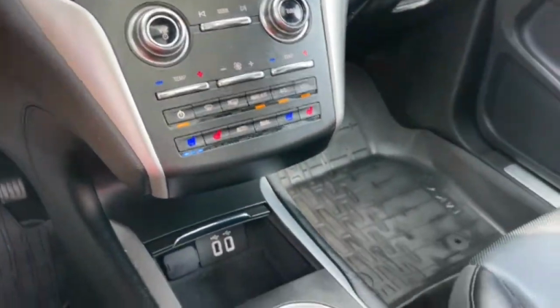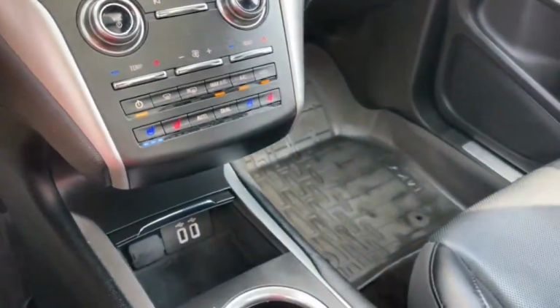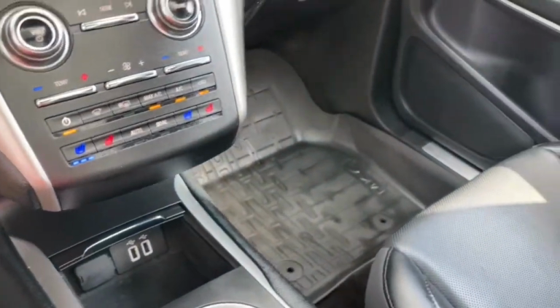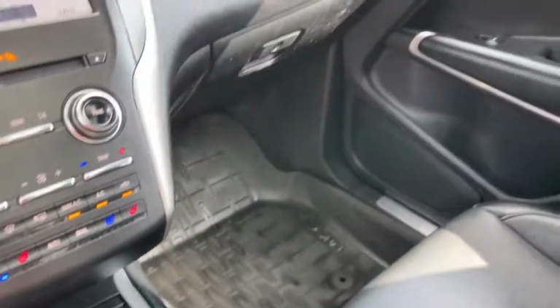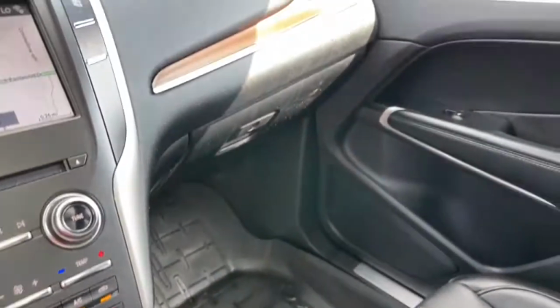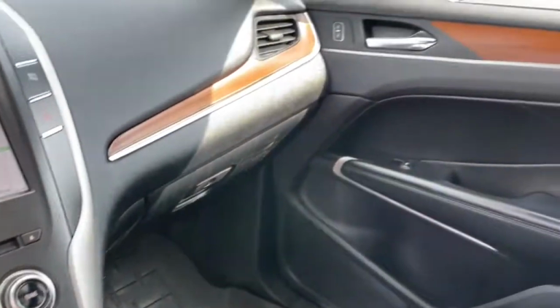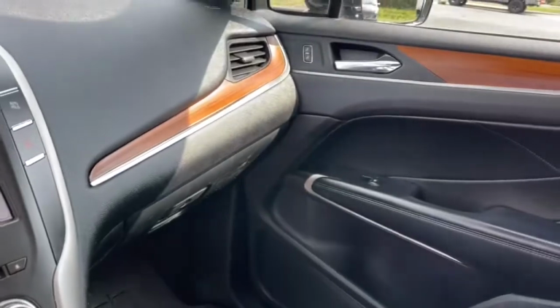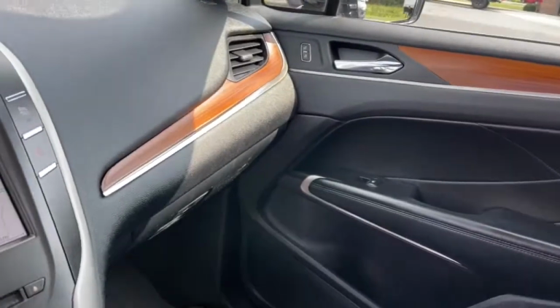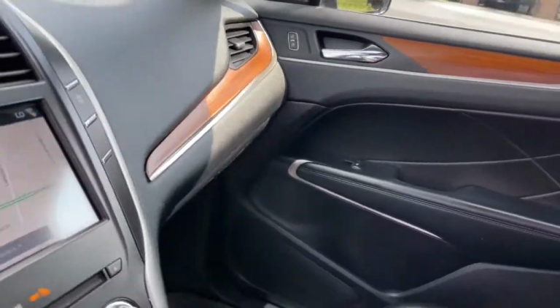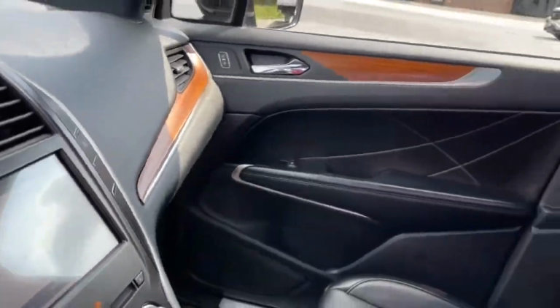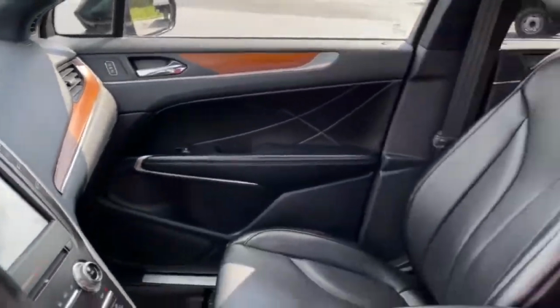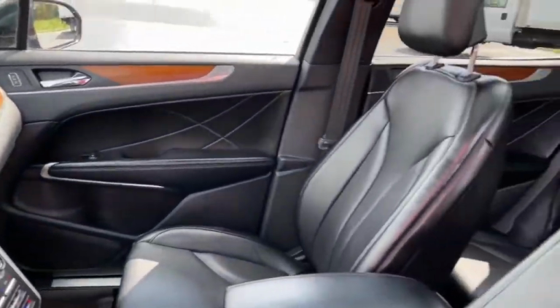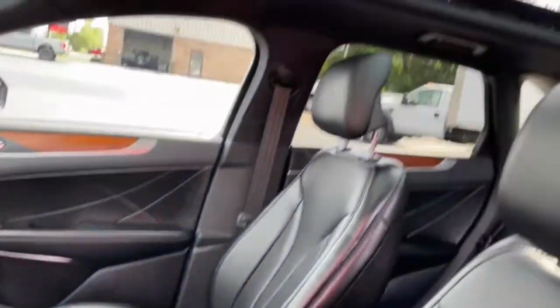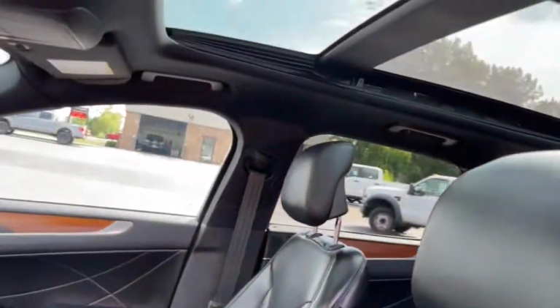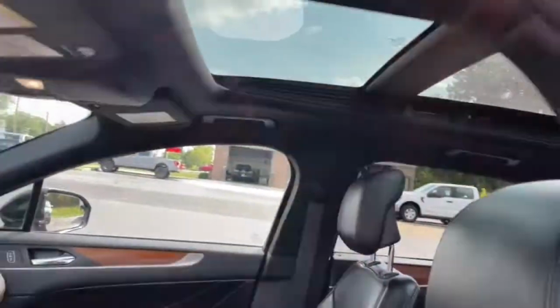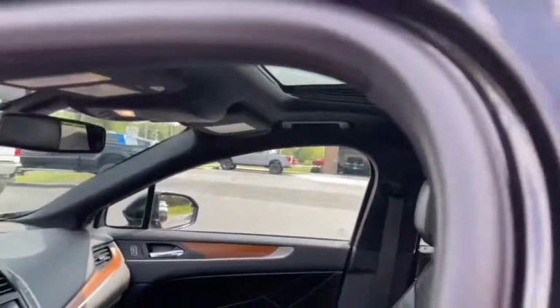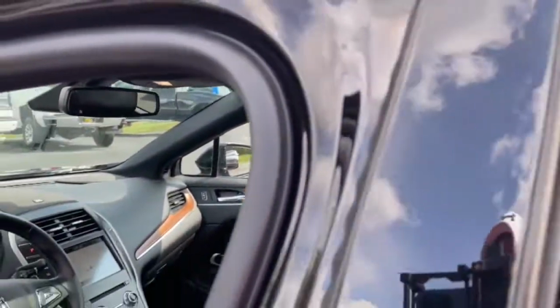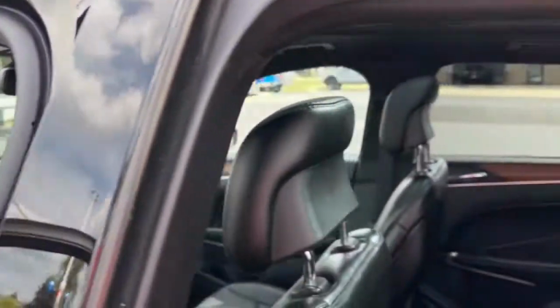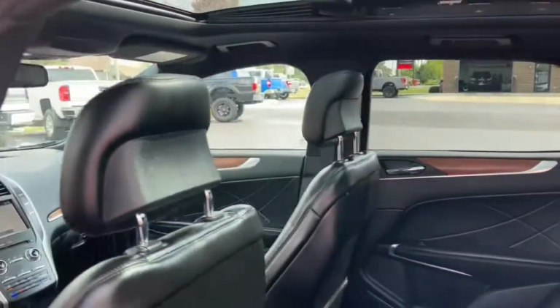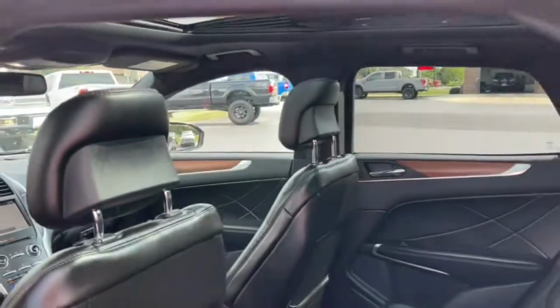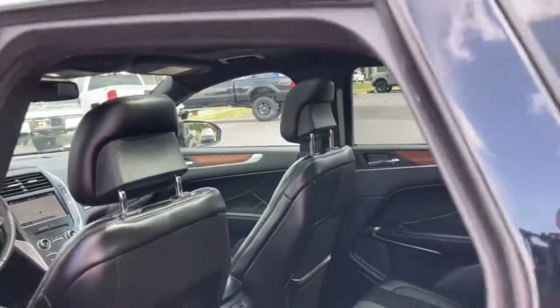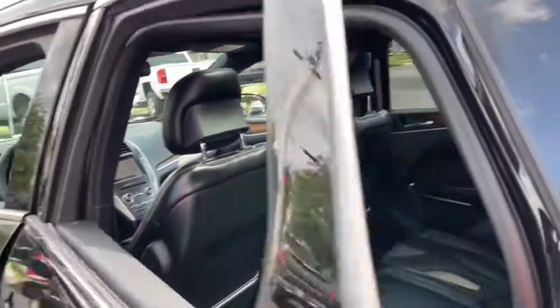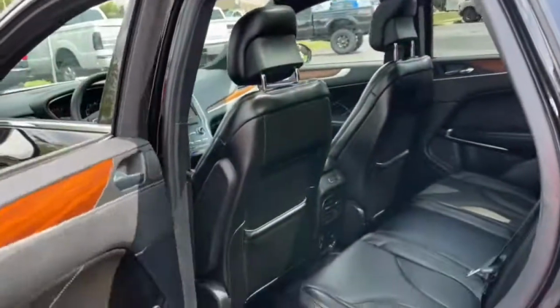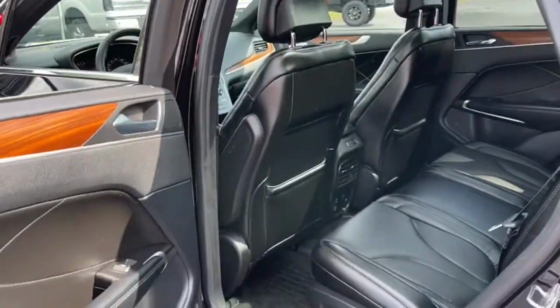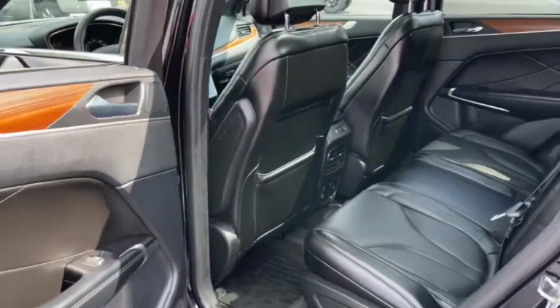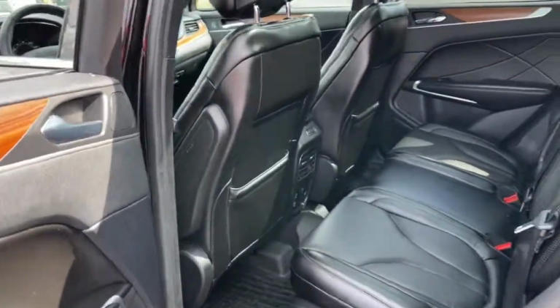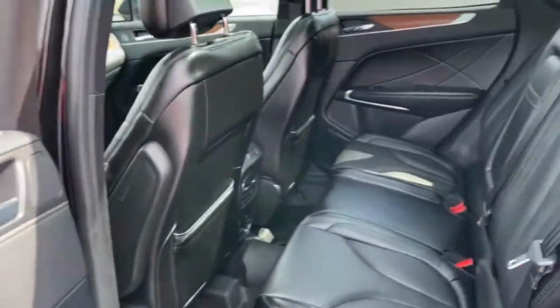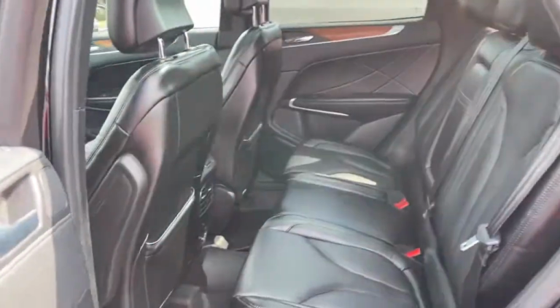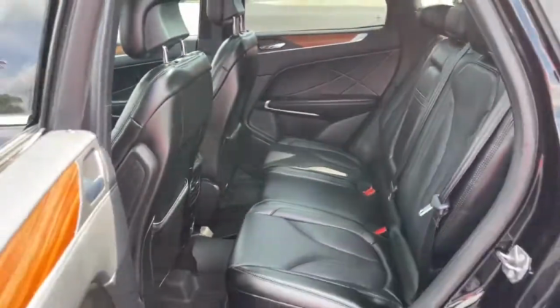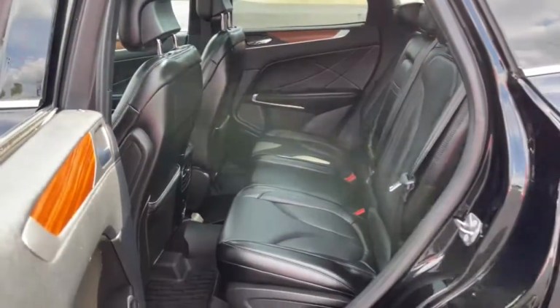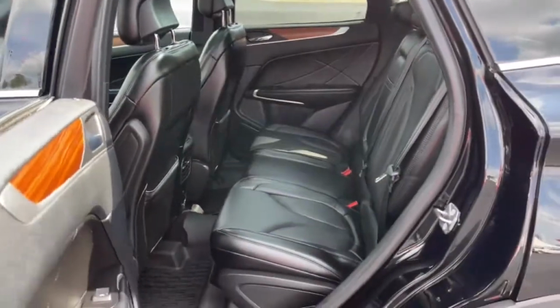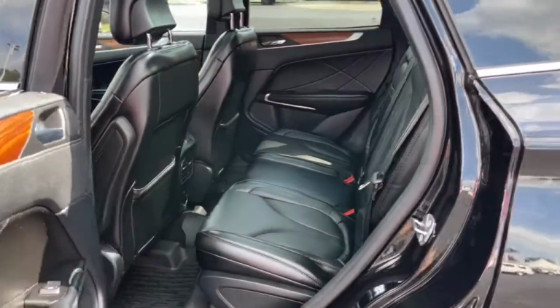Don't miss the chance to drive an SUV that's both capable and luxuriously comfortable. This MKC brings you that and more. Our team will give you an outstanding test drive experience. Stop in today.